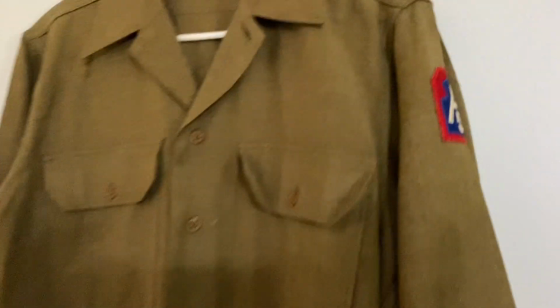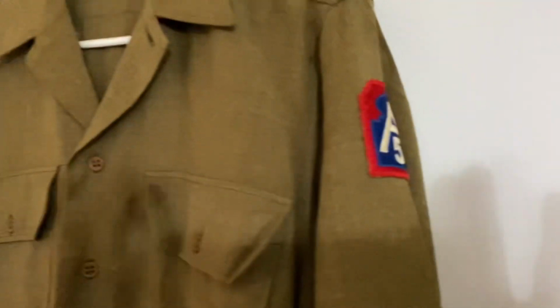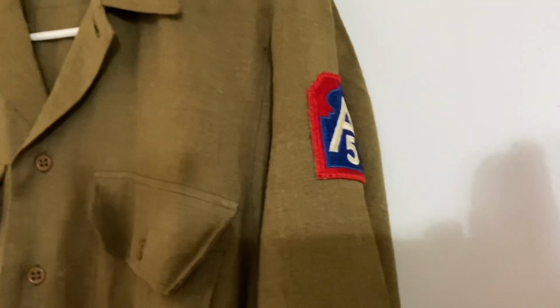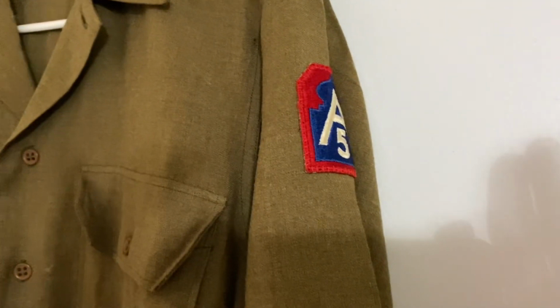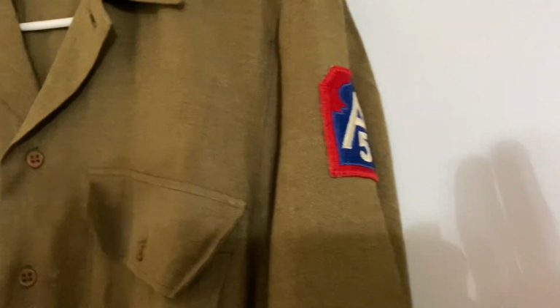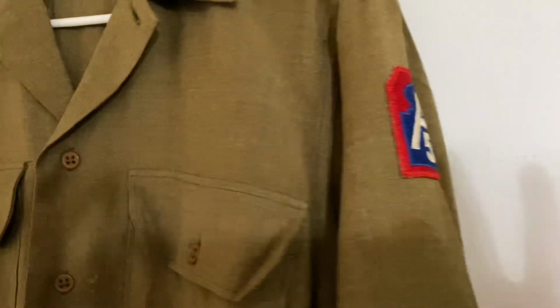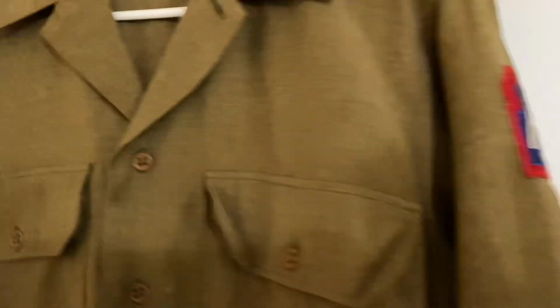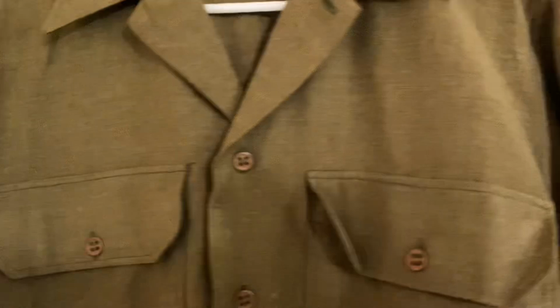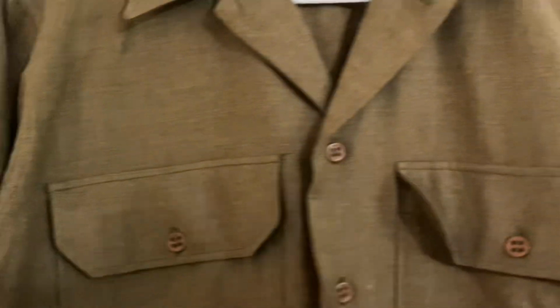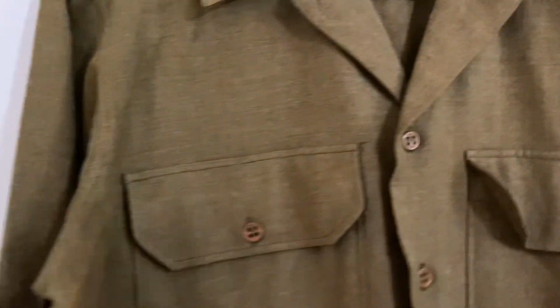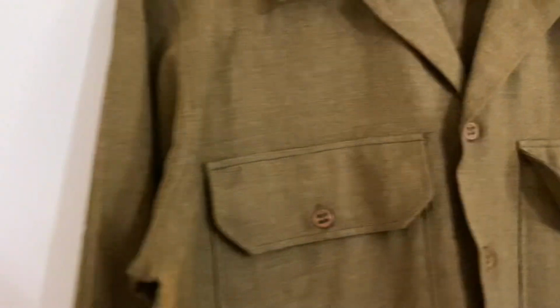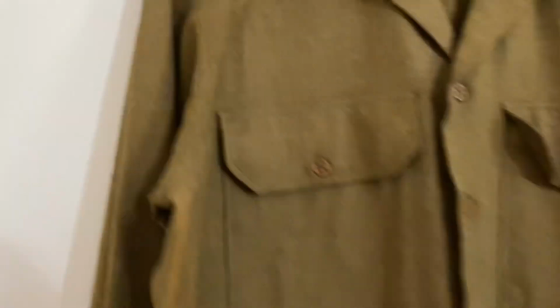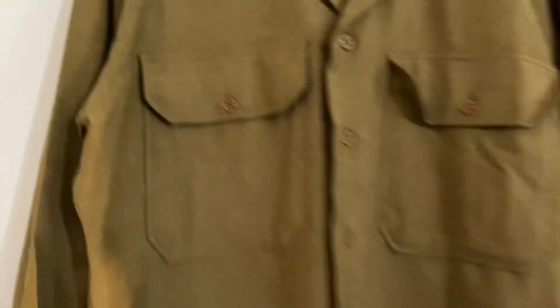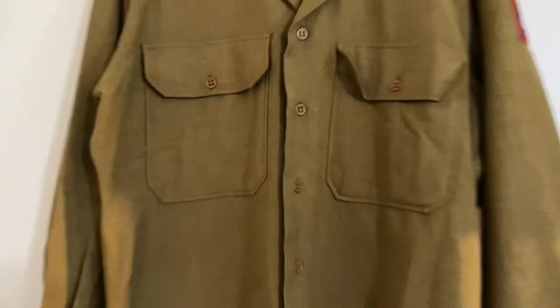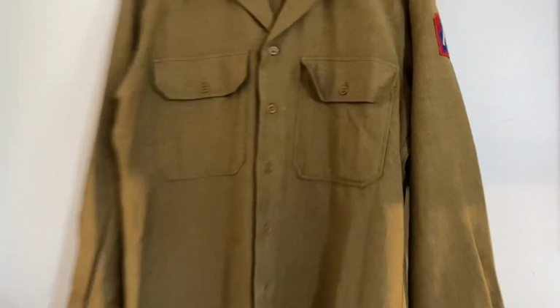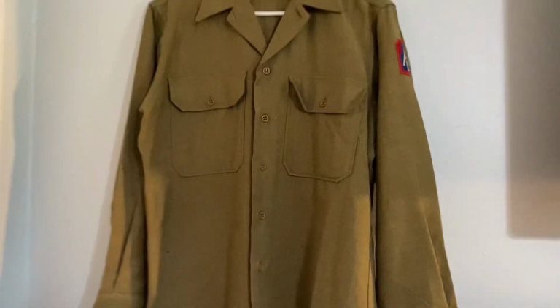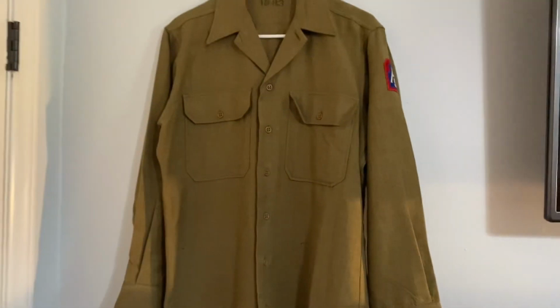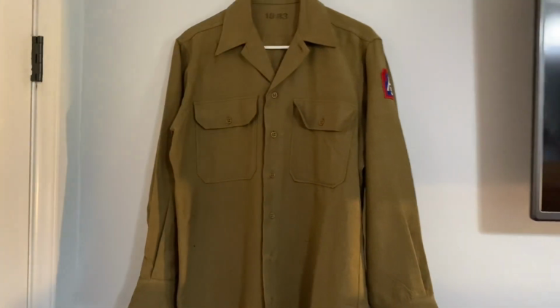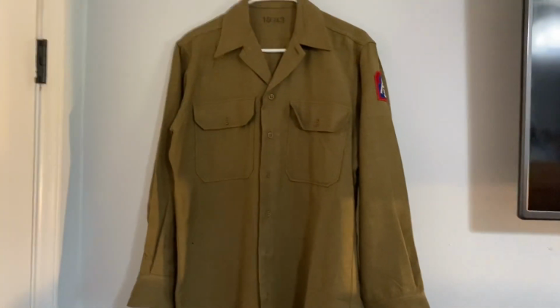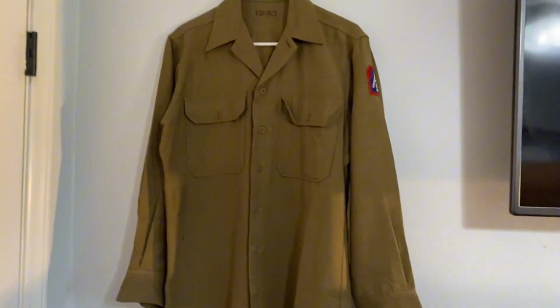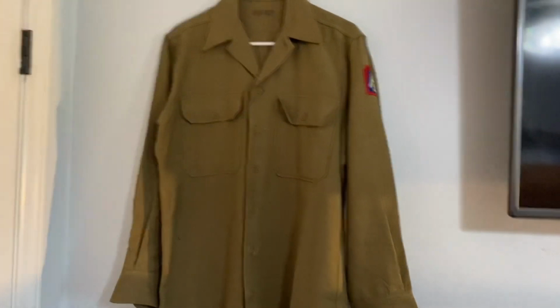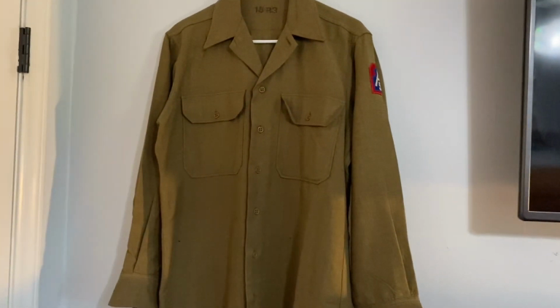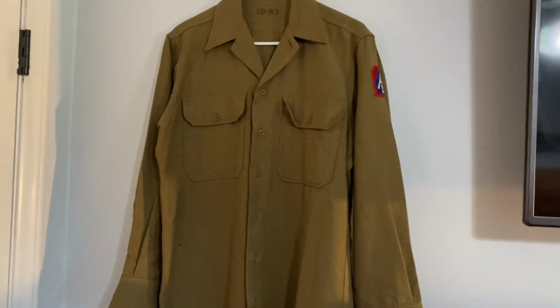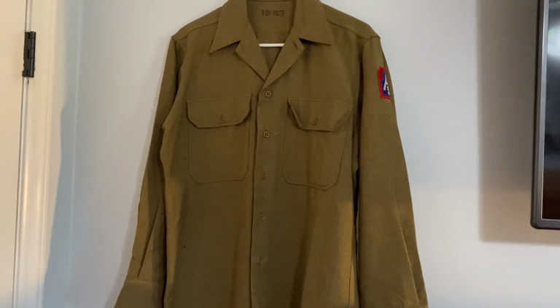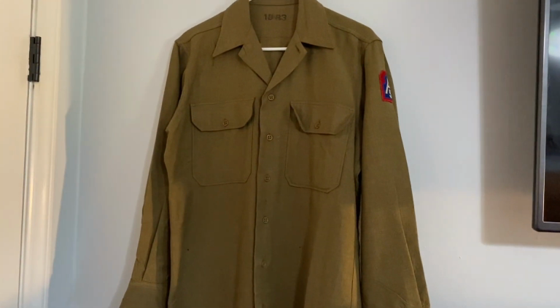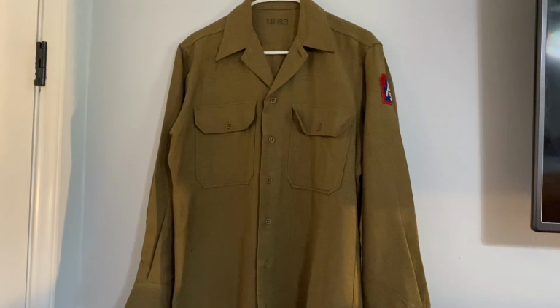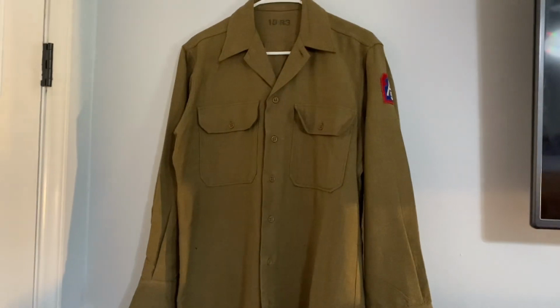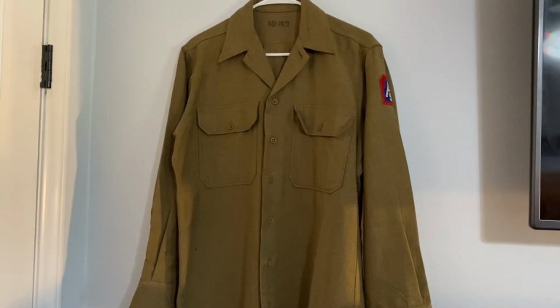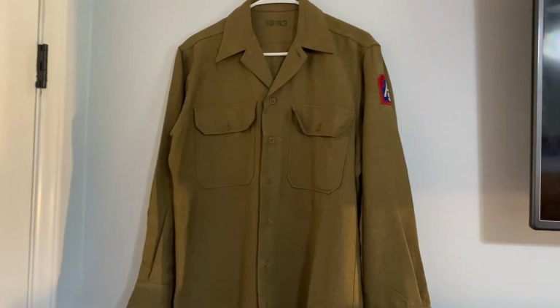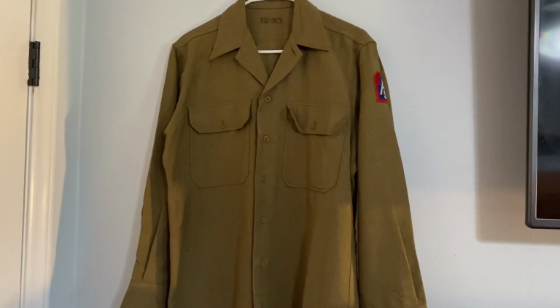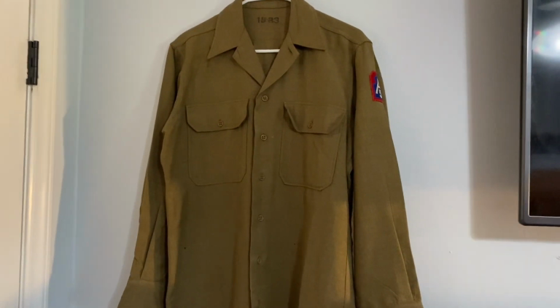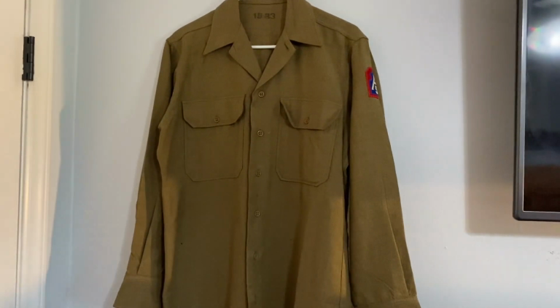This is just so awesome because it's army stuff. I love used stuff — people look for mint condition items and I do too sometimes, but I mostly like used stuff.